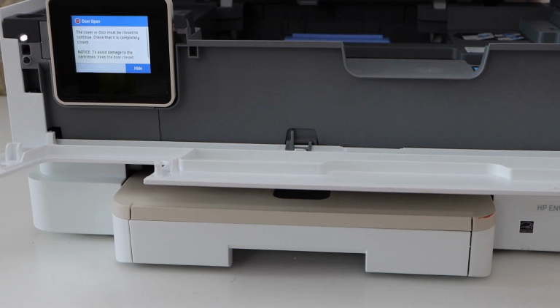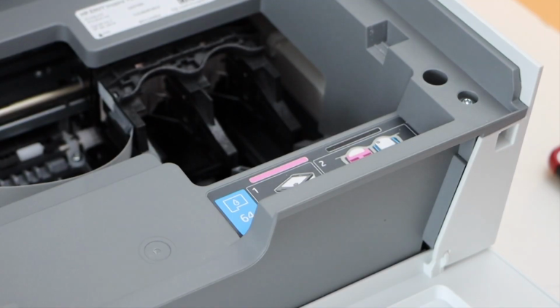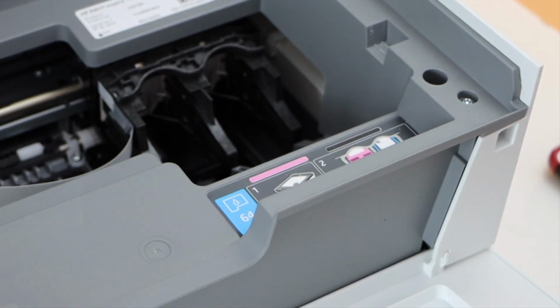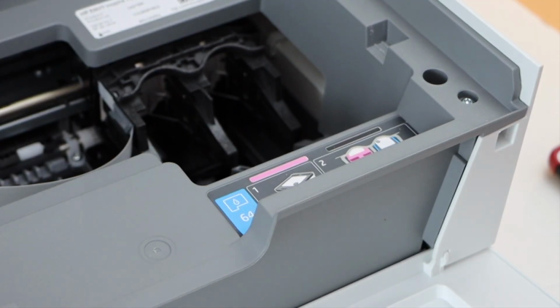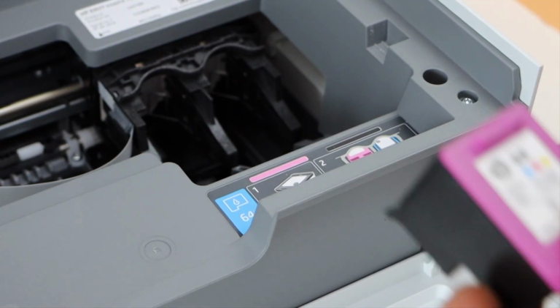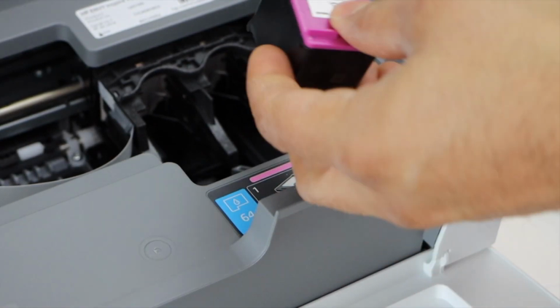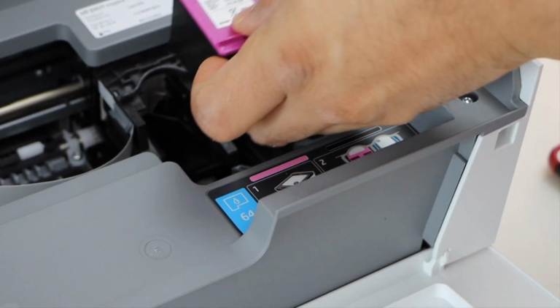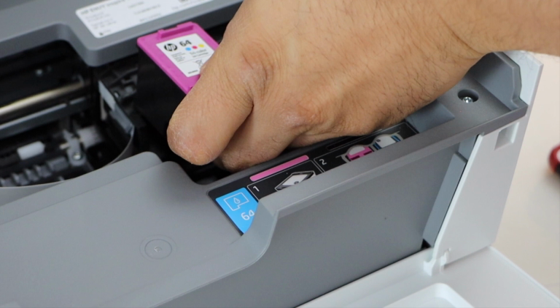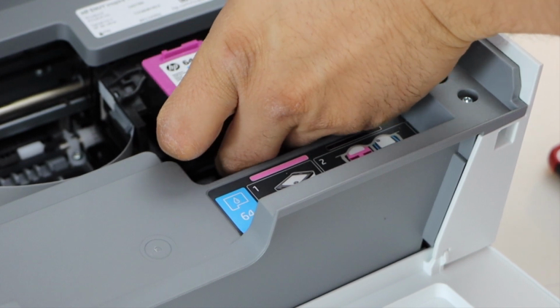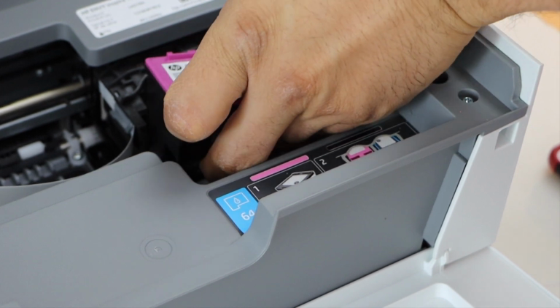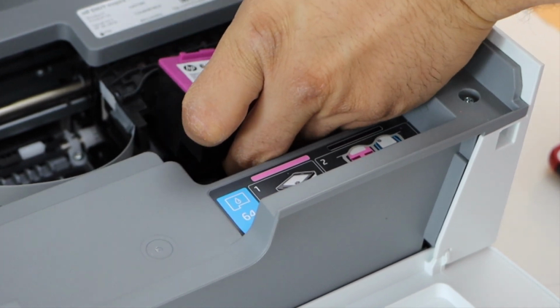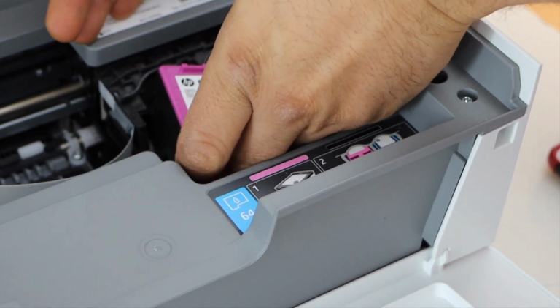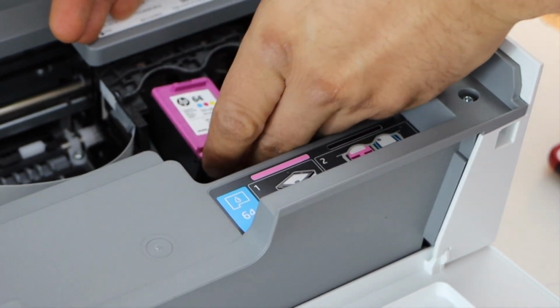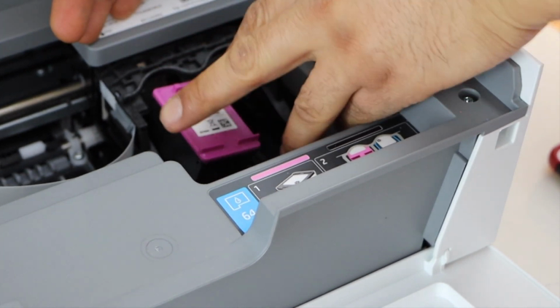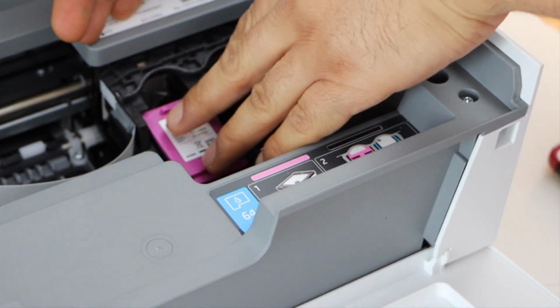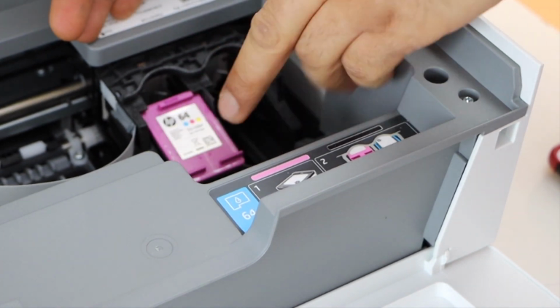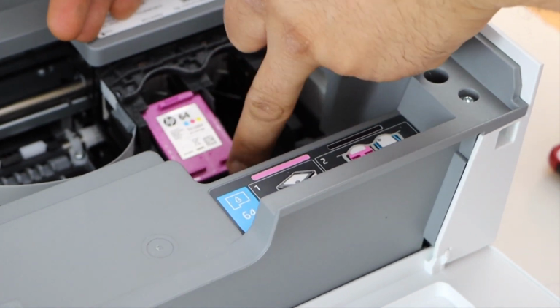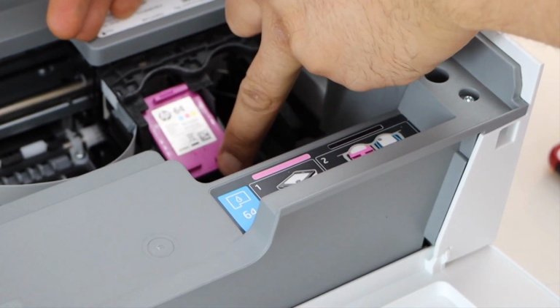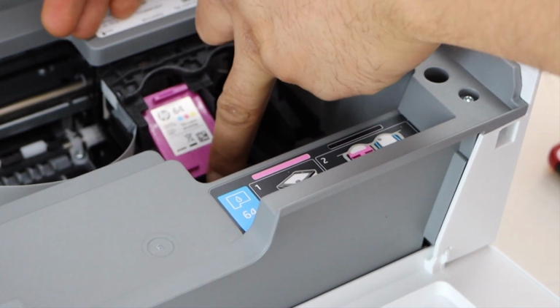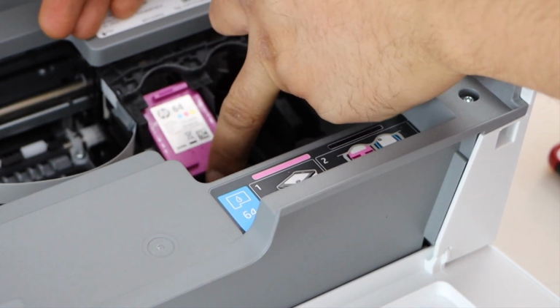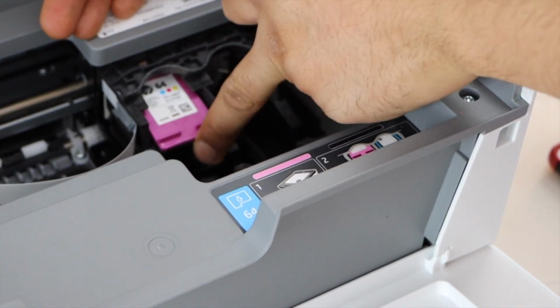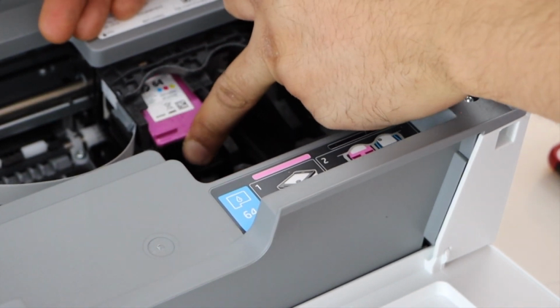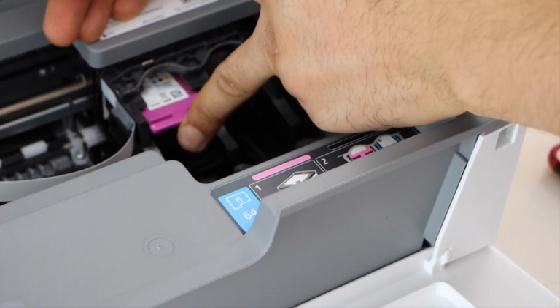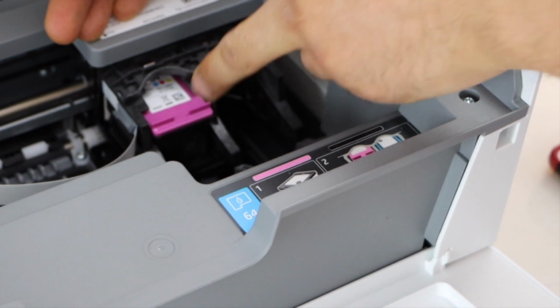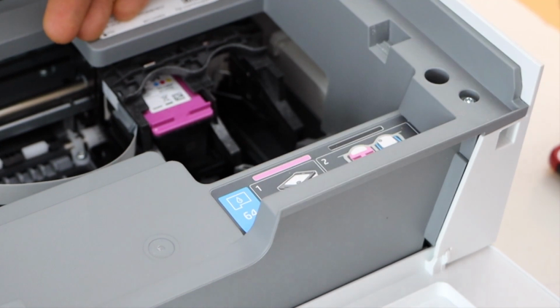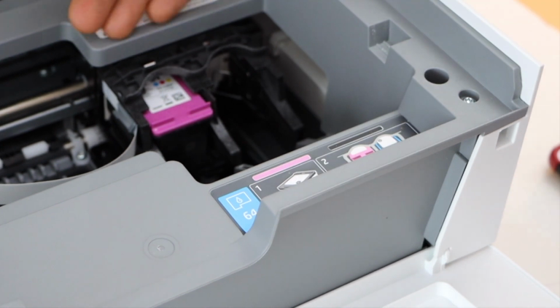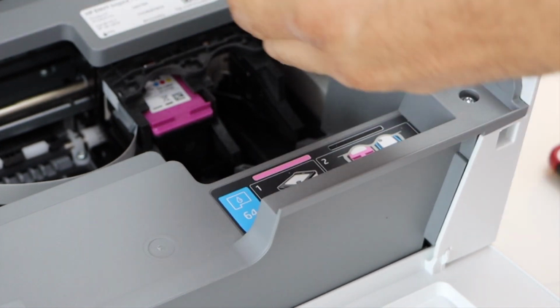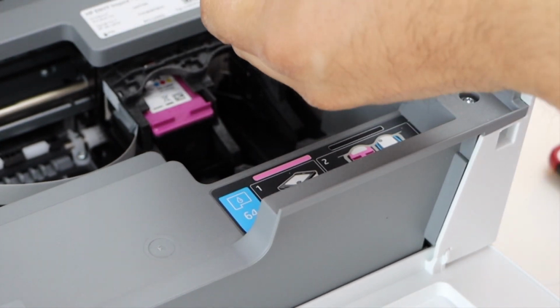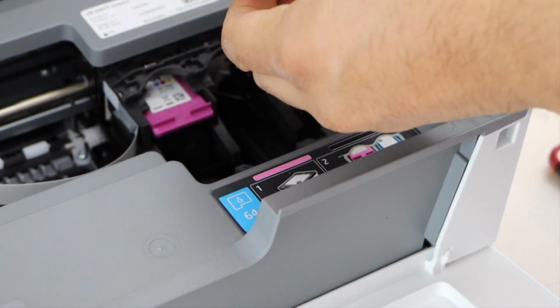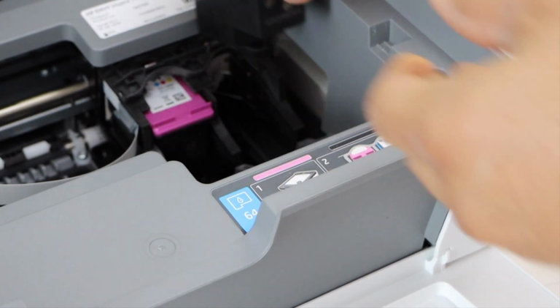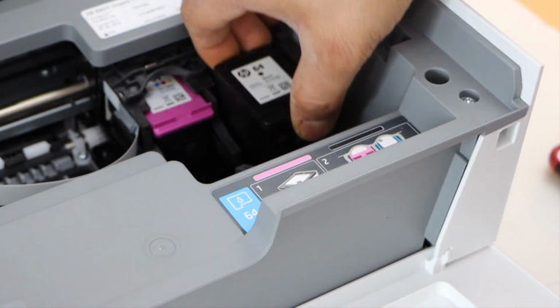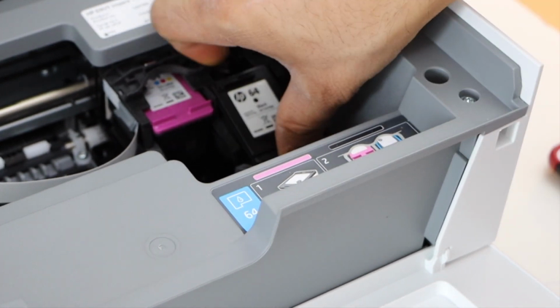Take the setup ink cartridges and place the color cartridge here. Push it in — you'll hear a lock sound, which means it is installed properly.